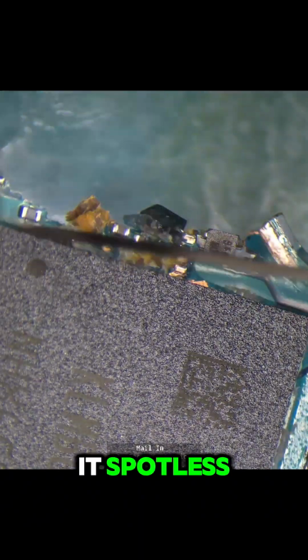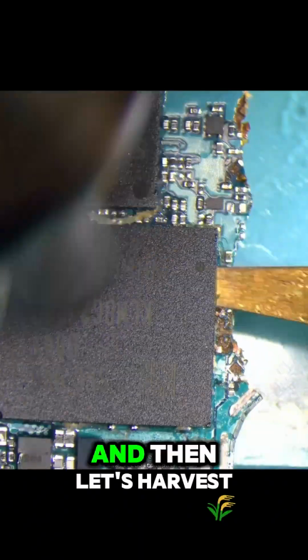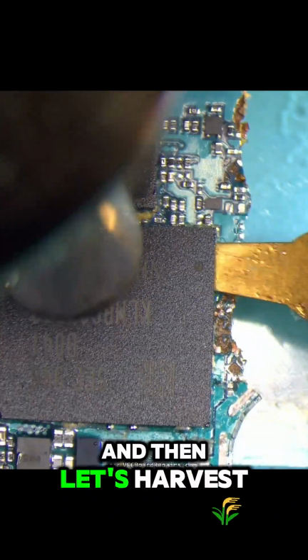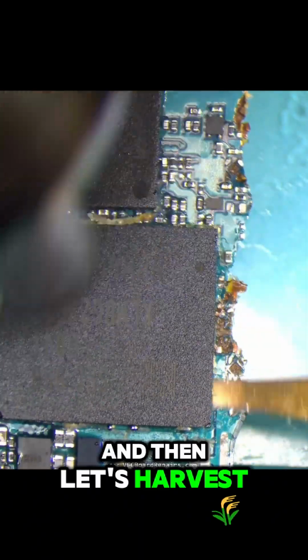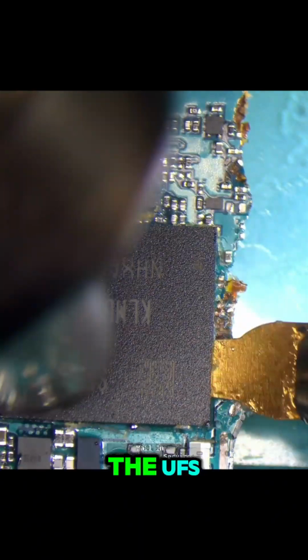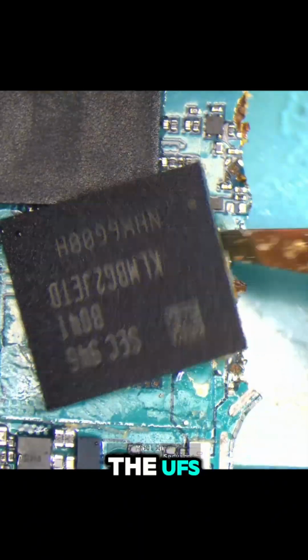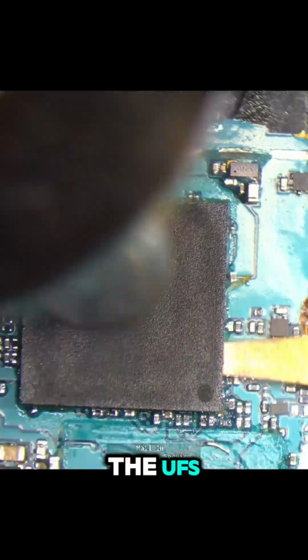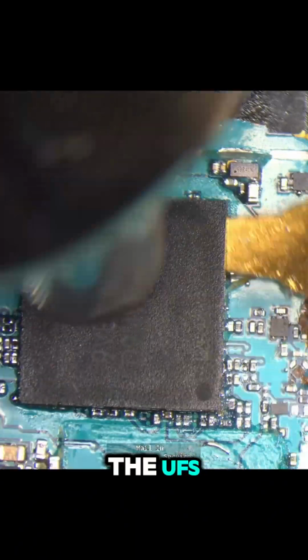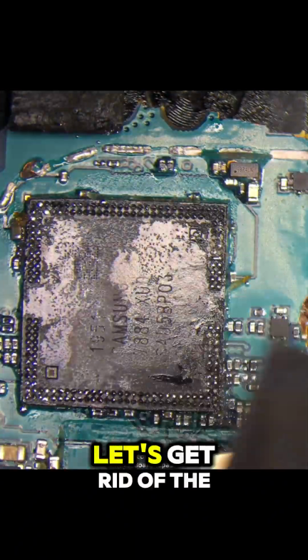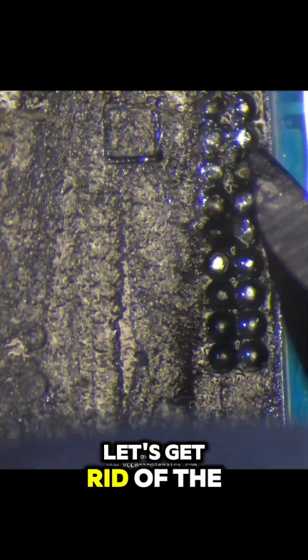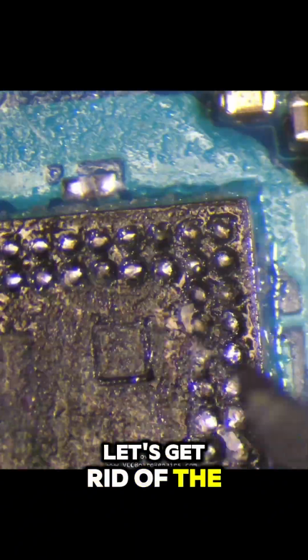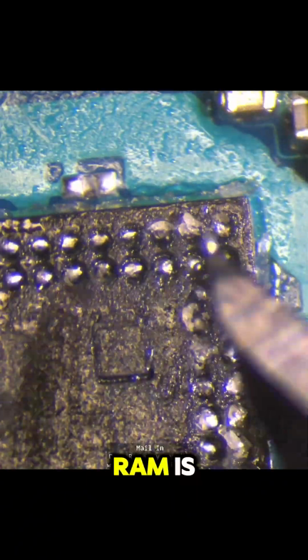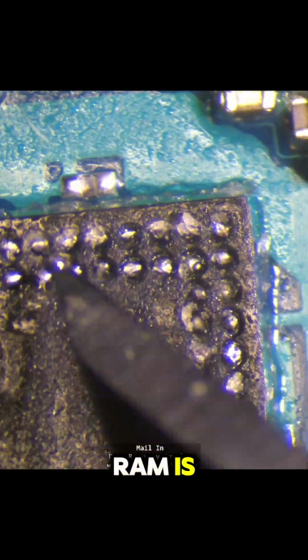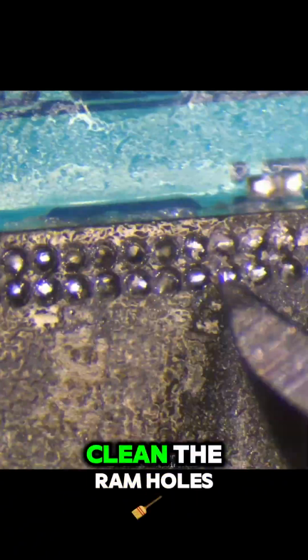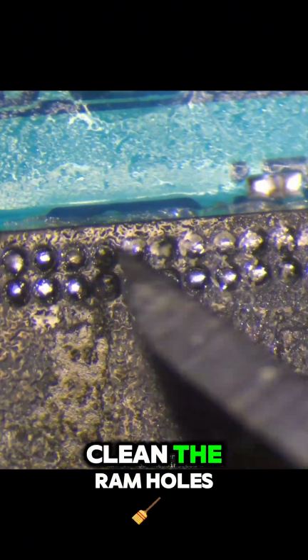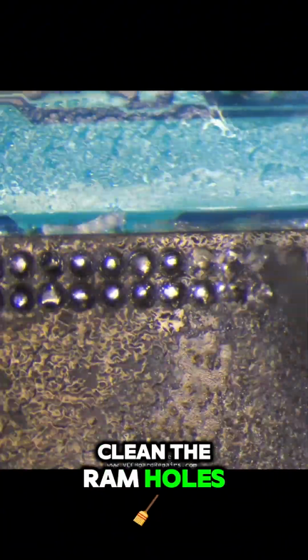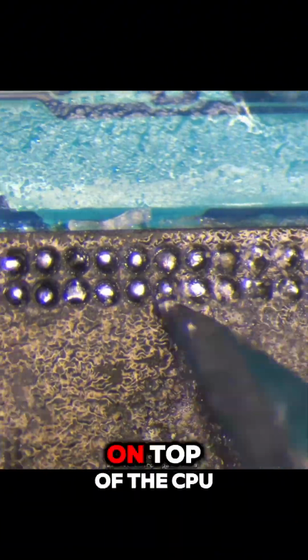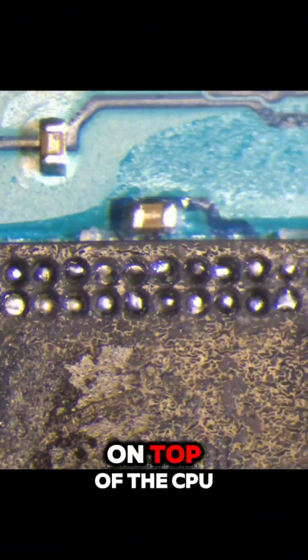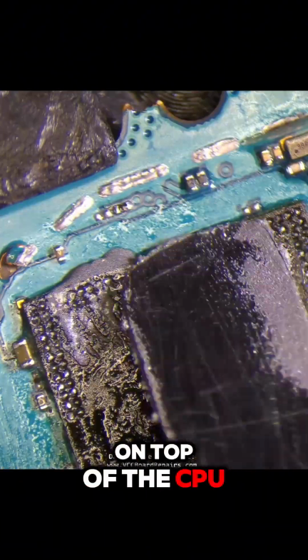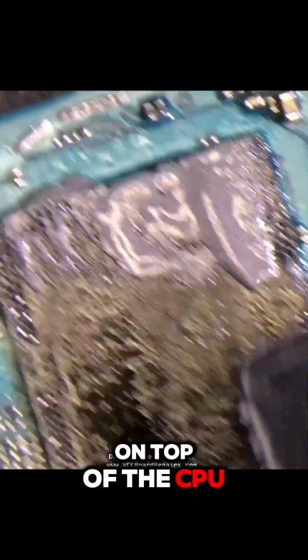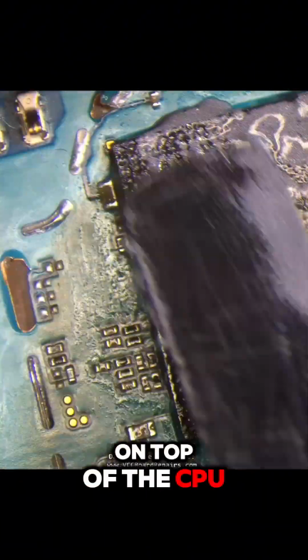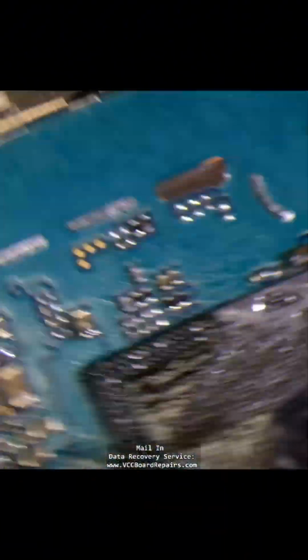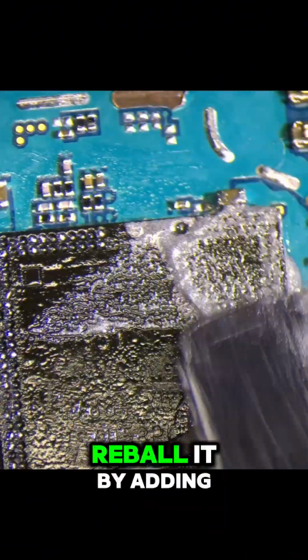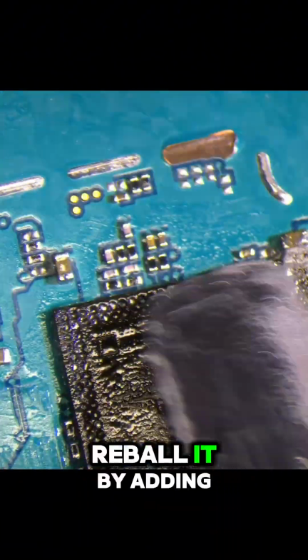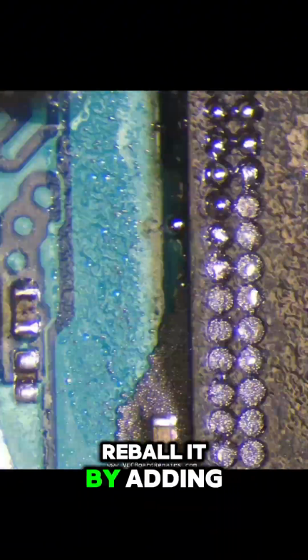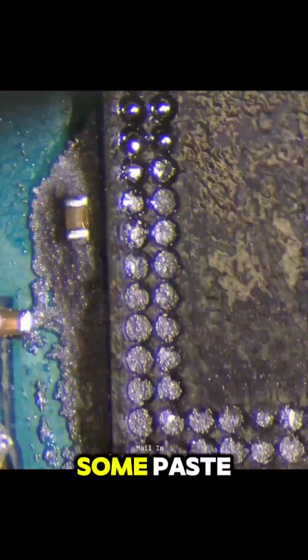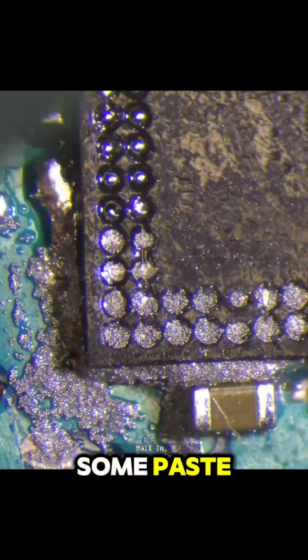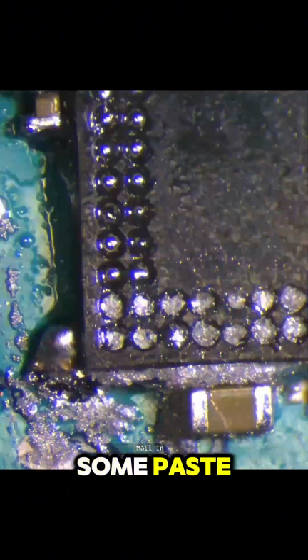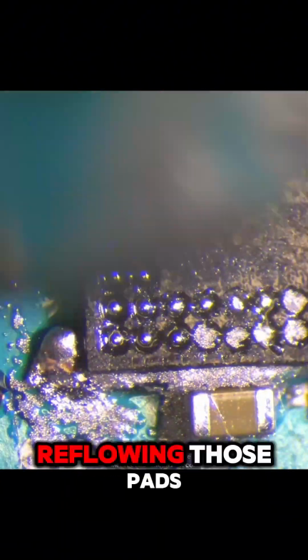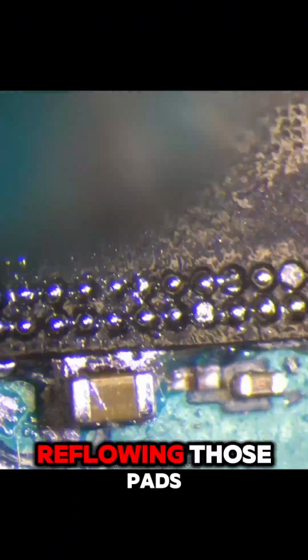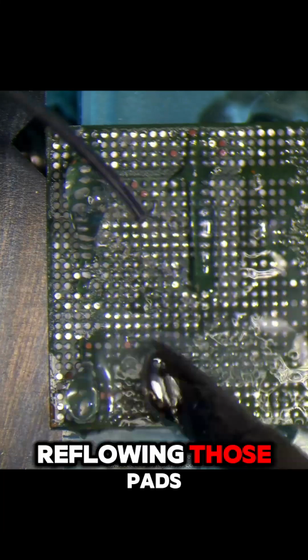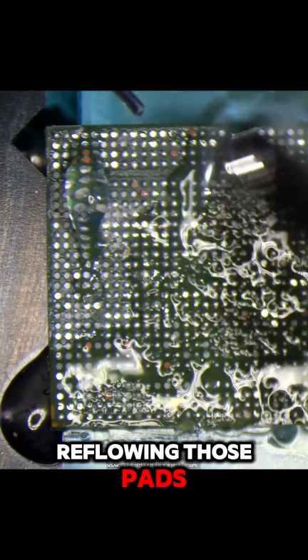And then let's harvest the UFS. Let's get rid of the RAM. Let's clean the RAM holes on the top of the CPU, revalve it by adding some paste, reflowing those pads.